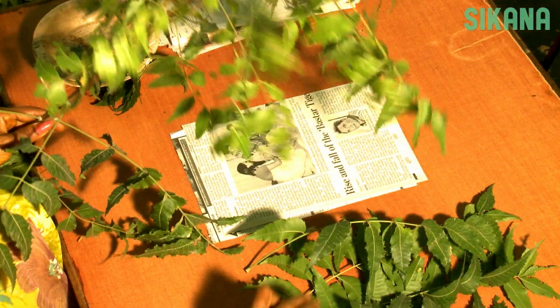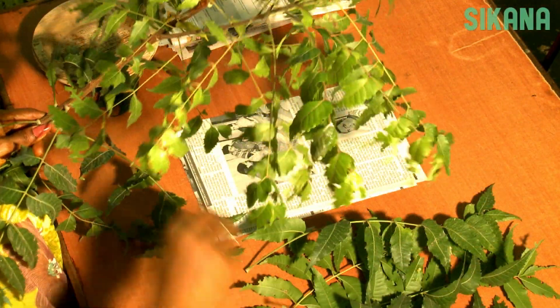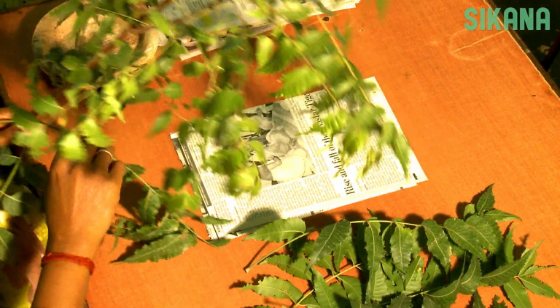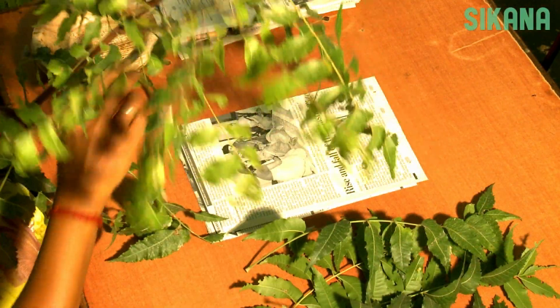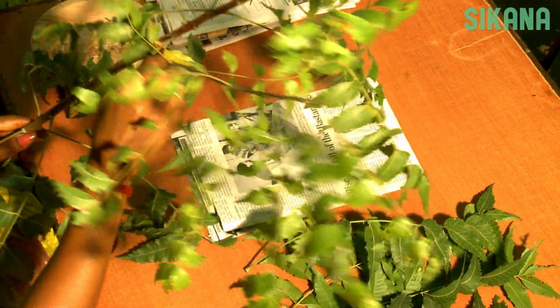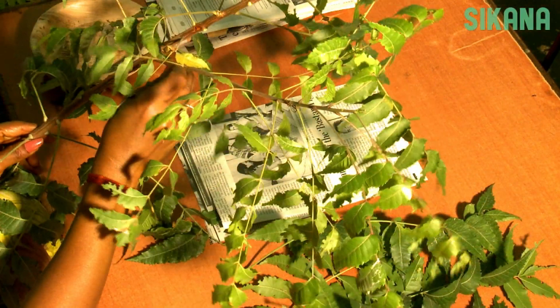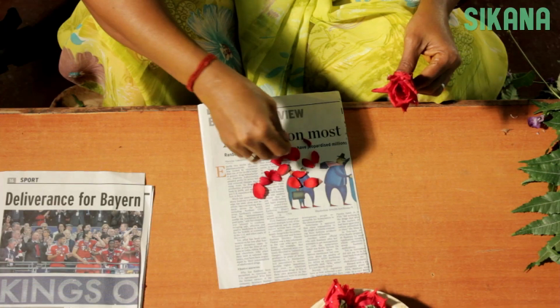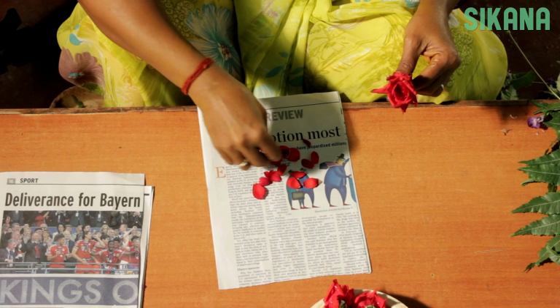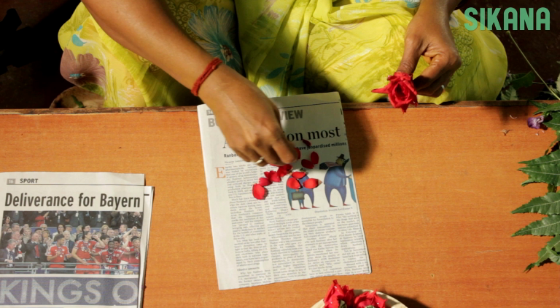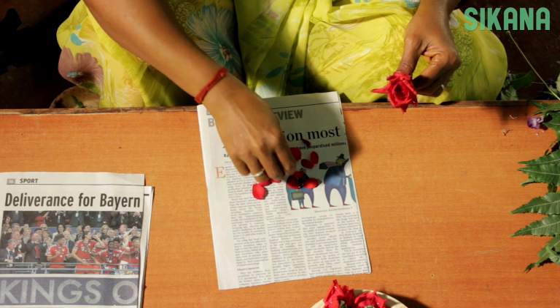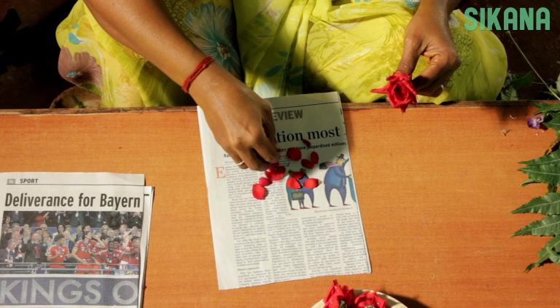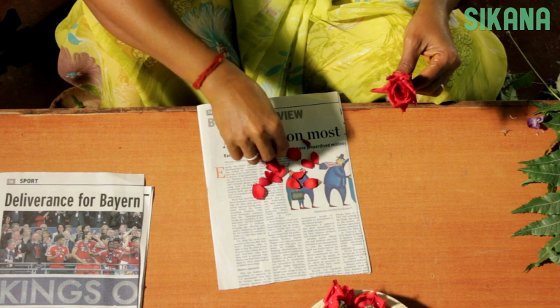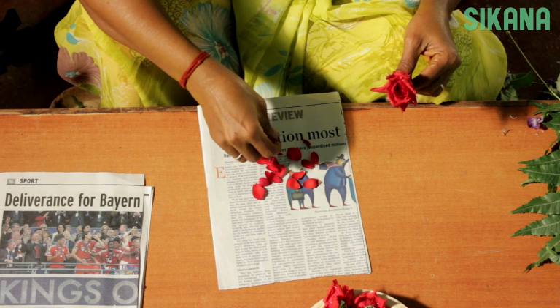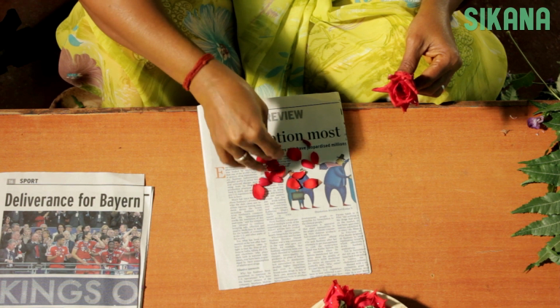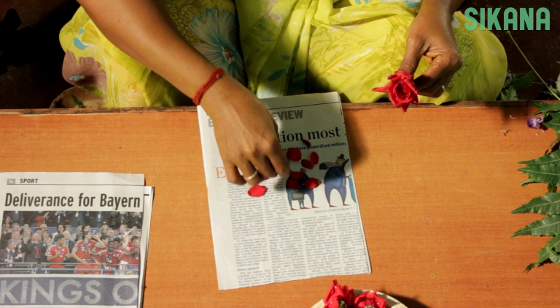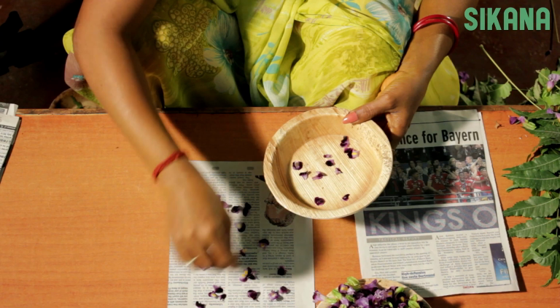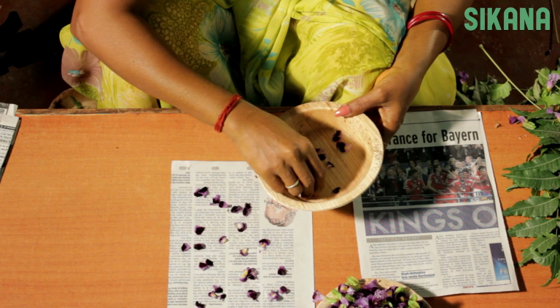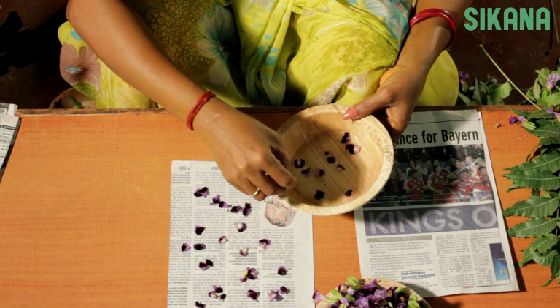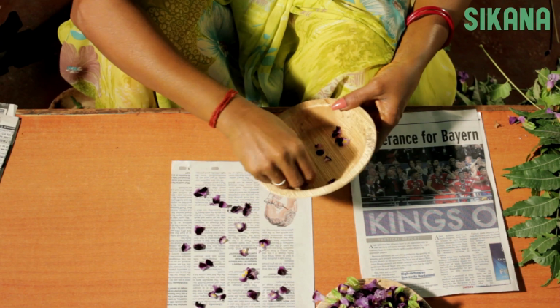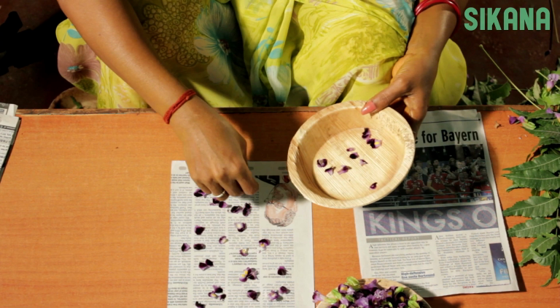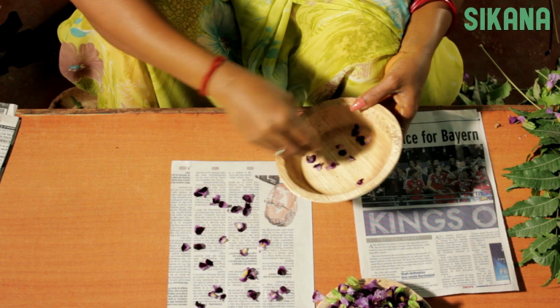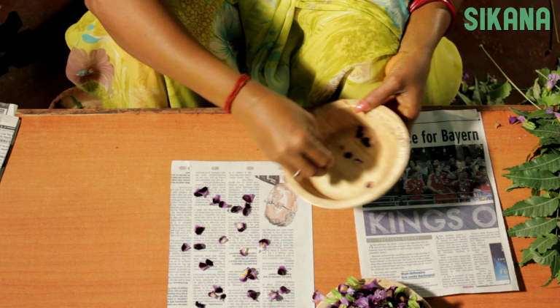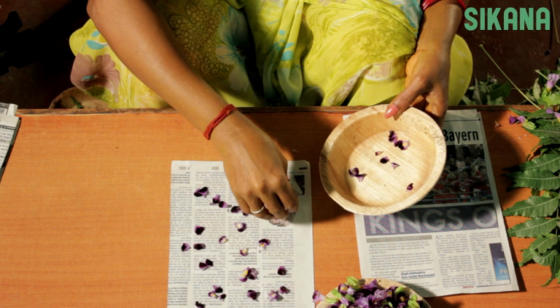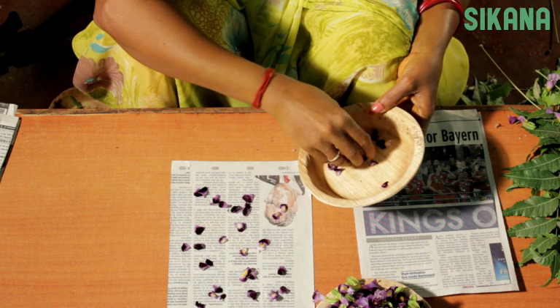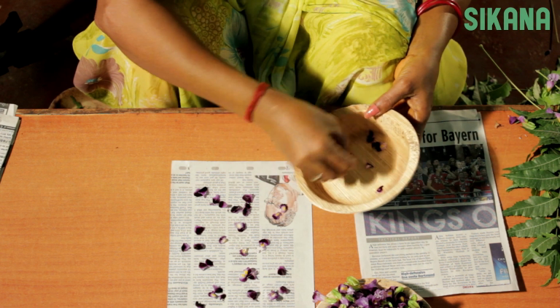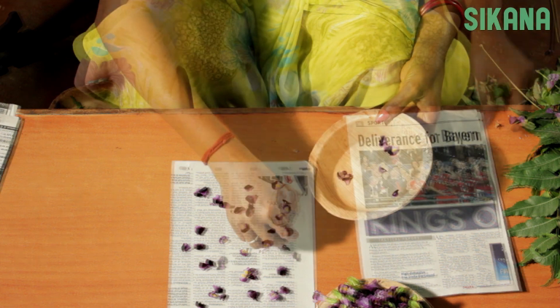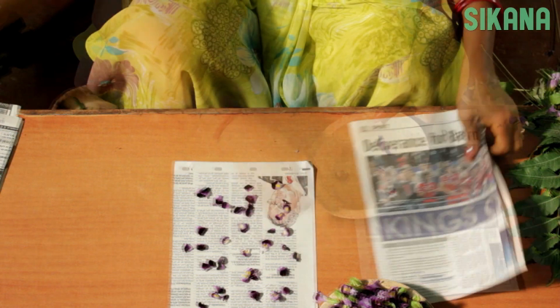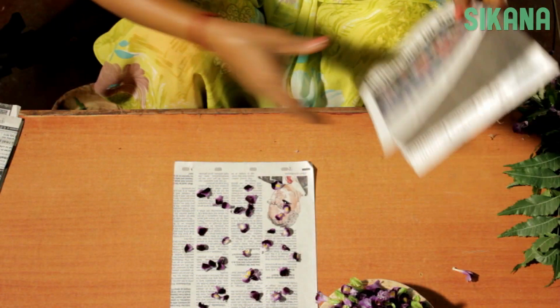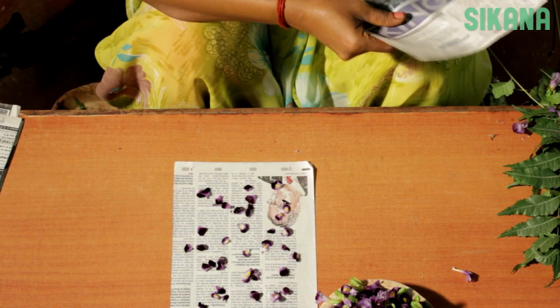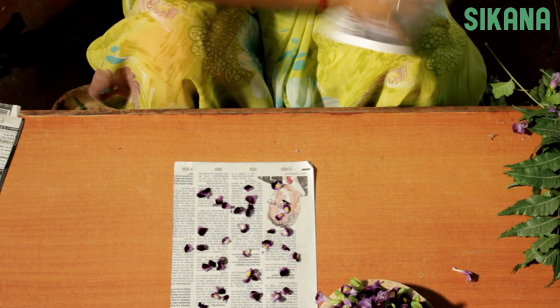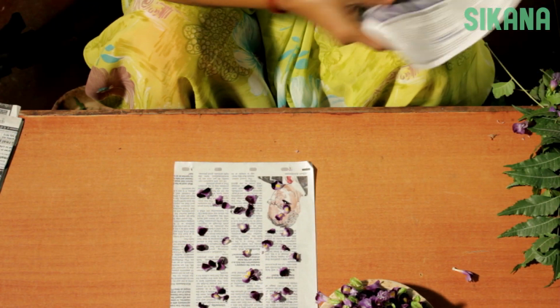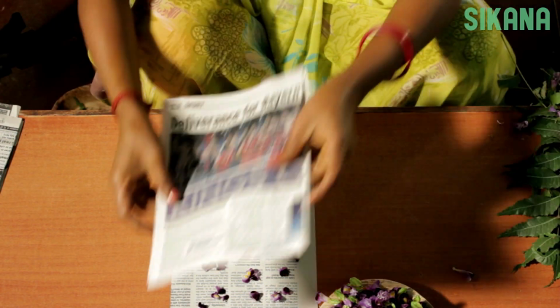Decorating your candles is very simple. All you need is some grass, tree leaves, and flower petals. Dry the leaves and the petals. Scatter them on a newspaper, cover them, and then wait about 8 hours.